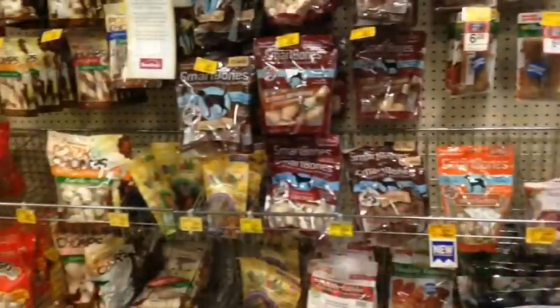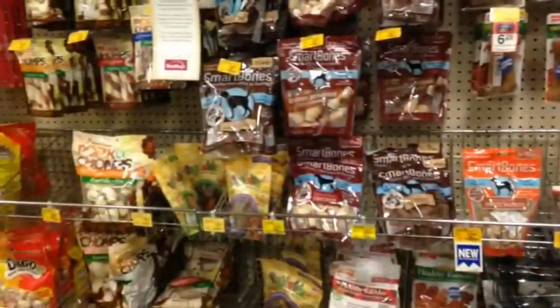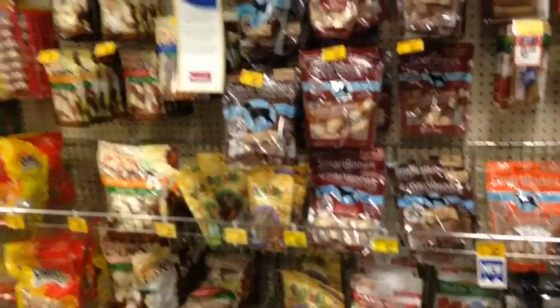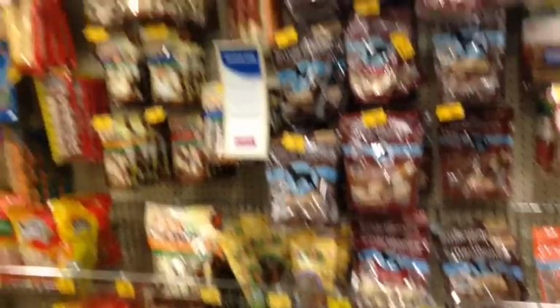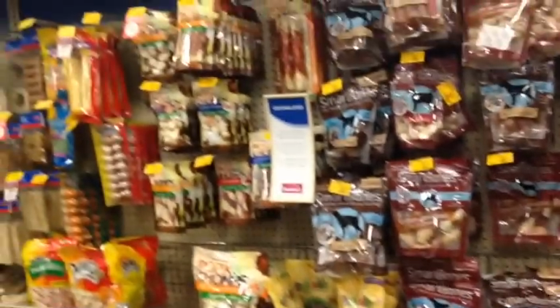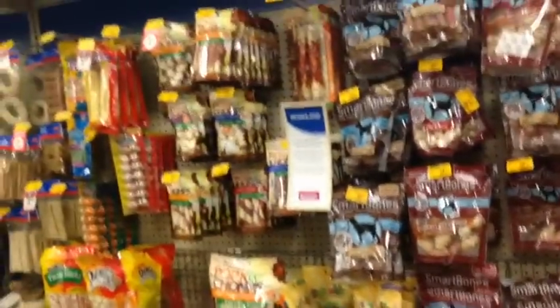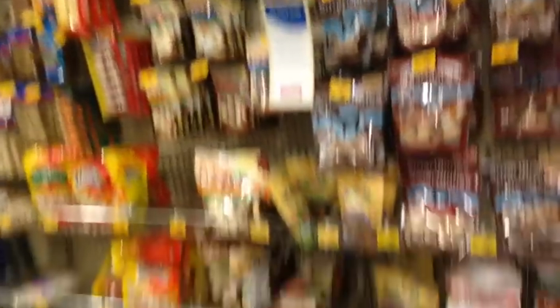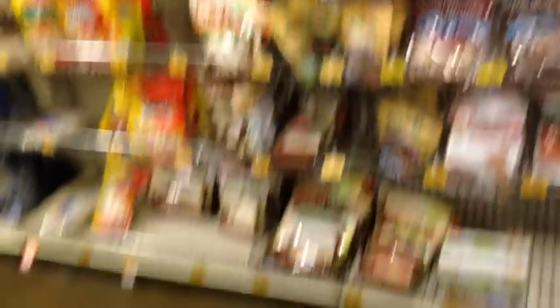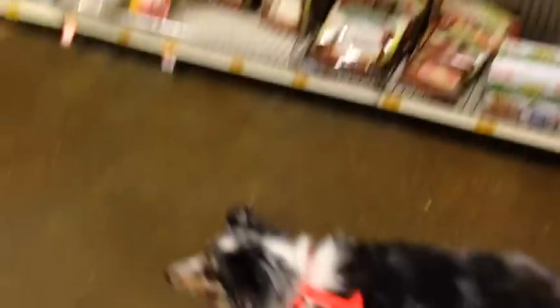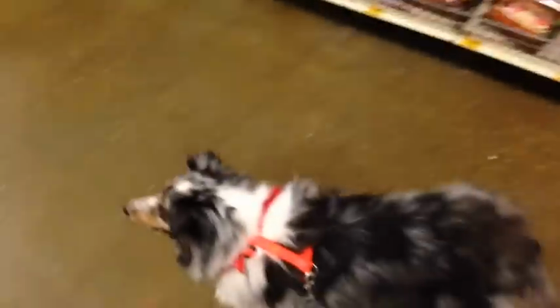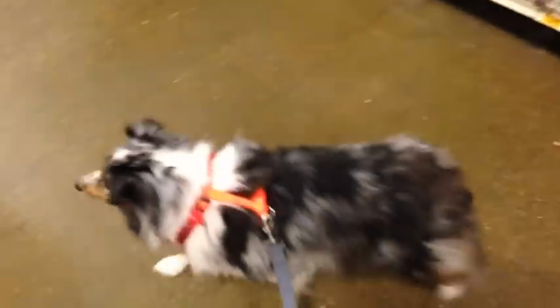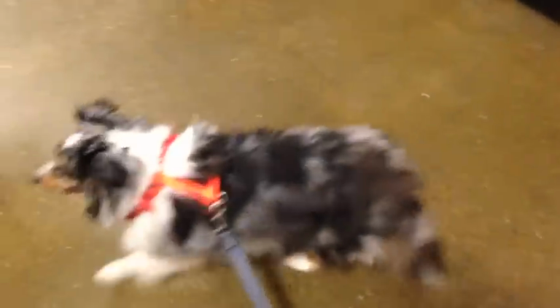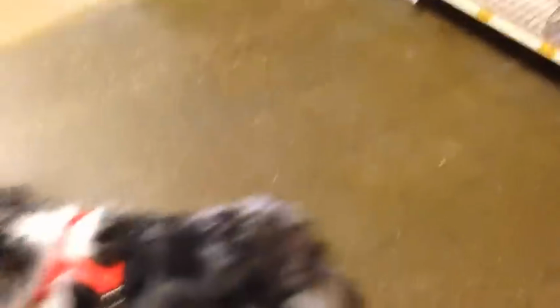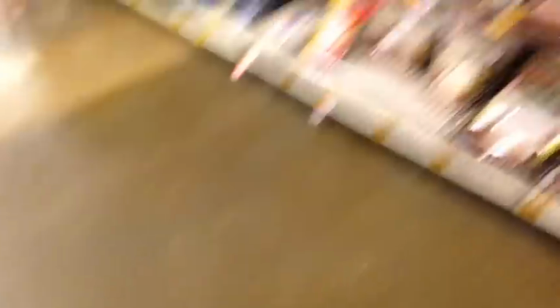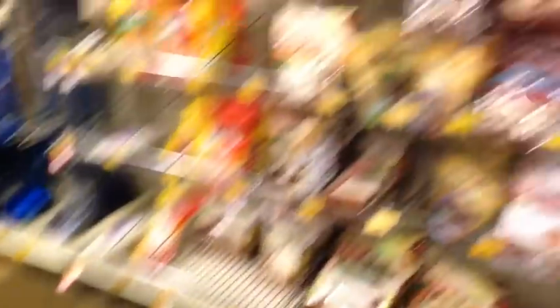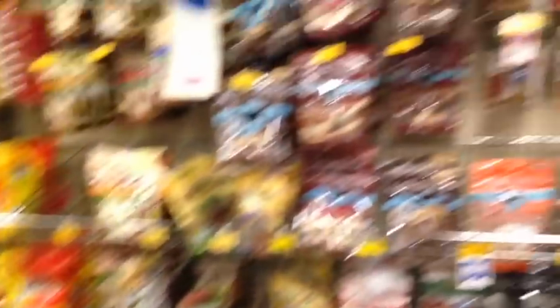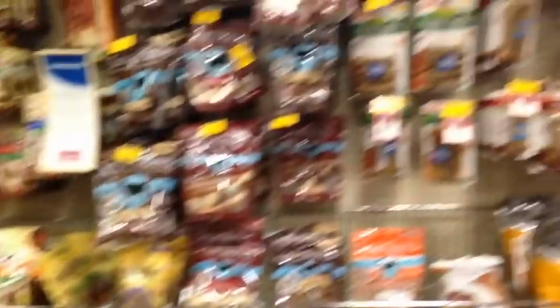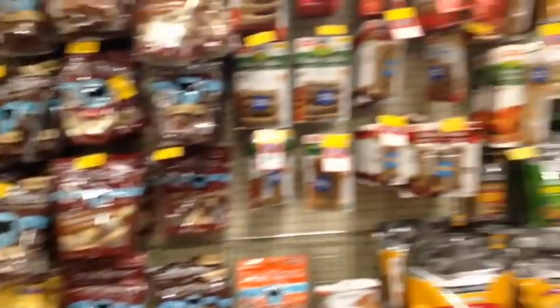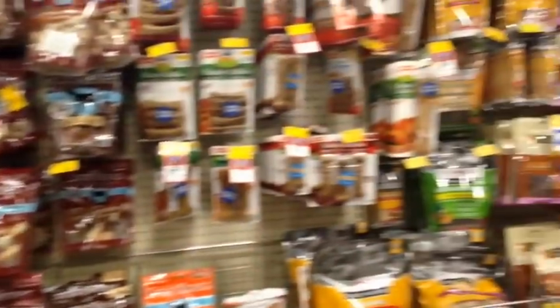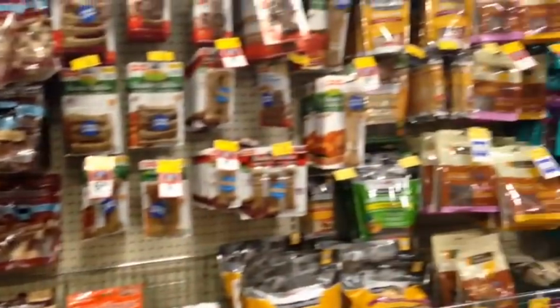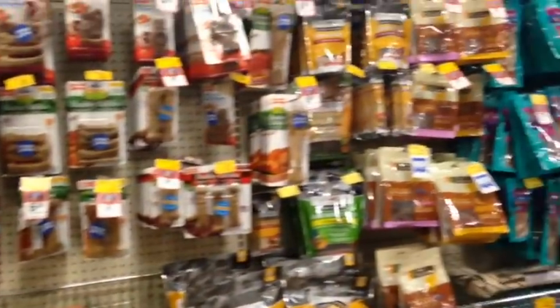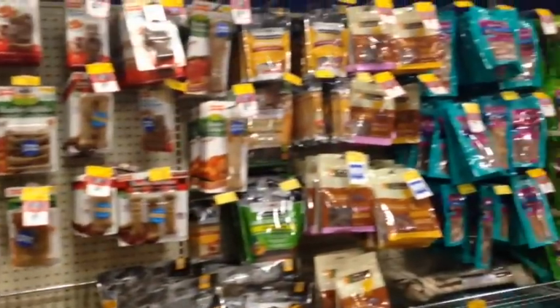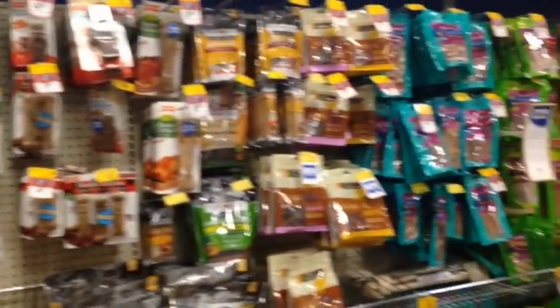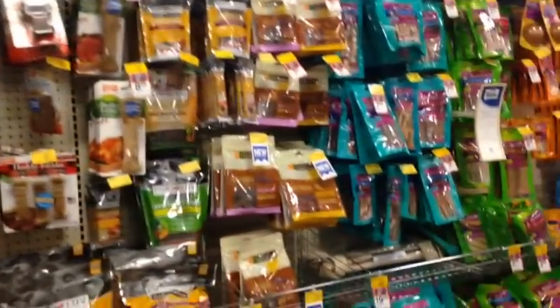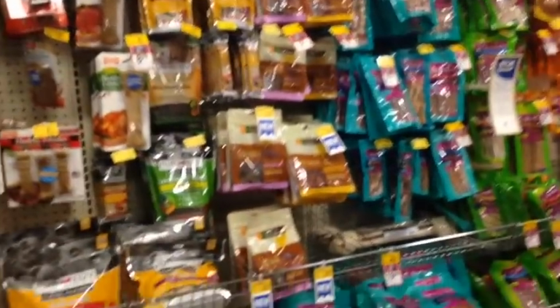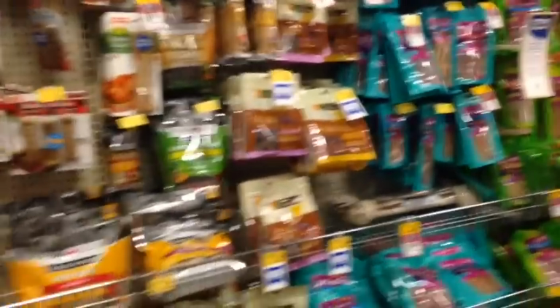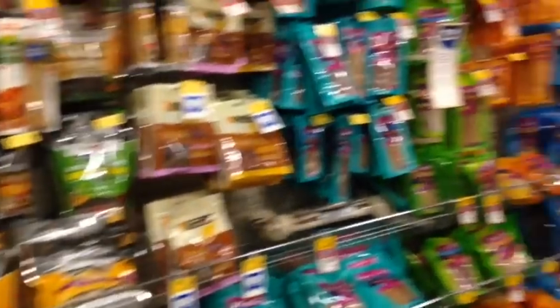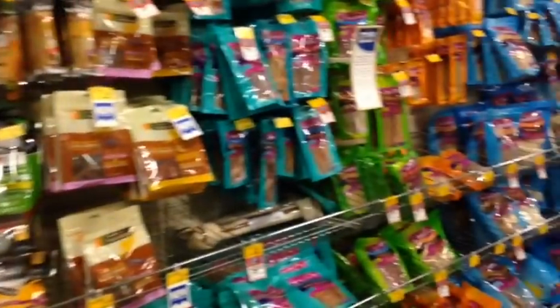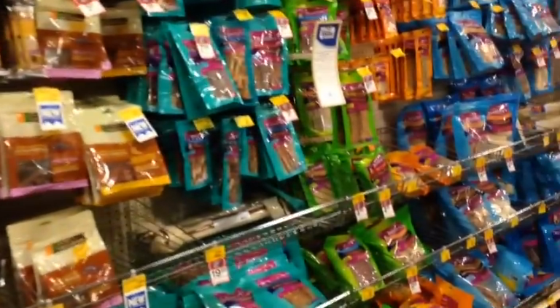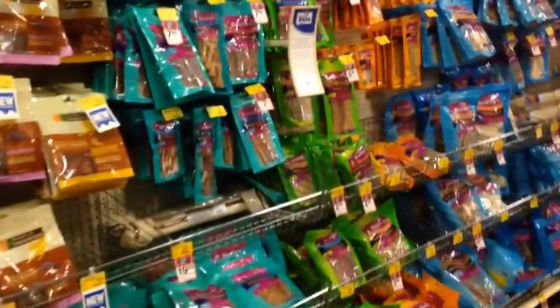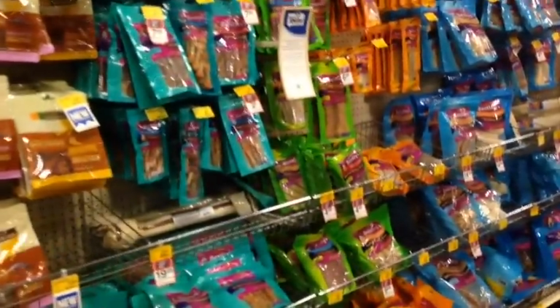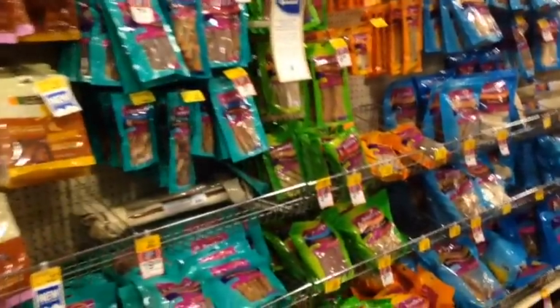Now we have entered Basil's favorite section — the treat section! There are so many. It's like the whole wall.